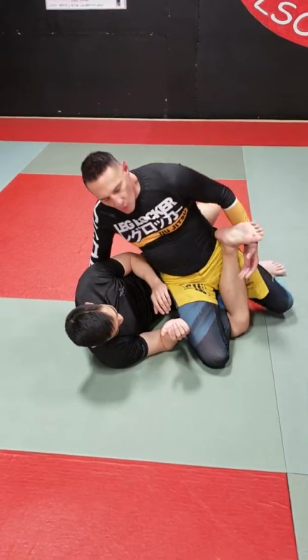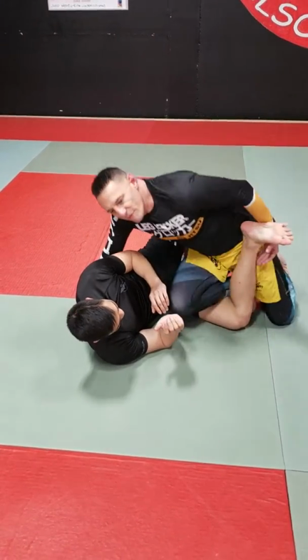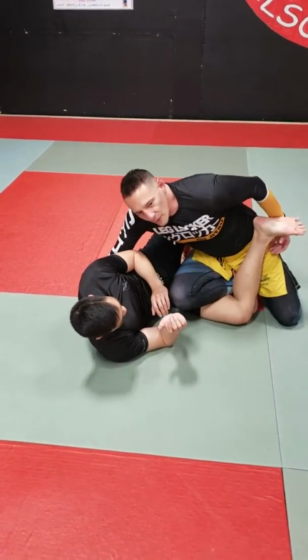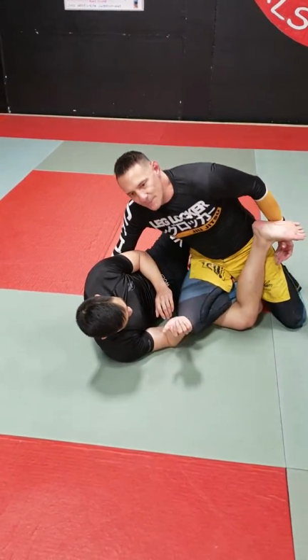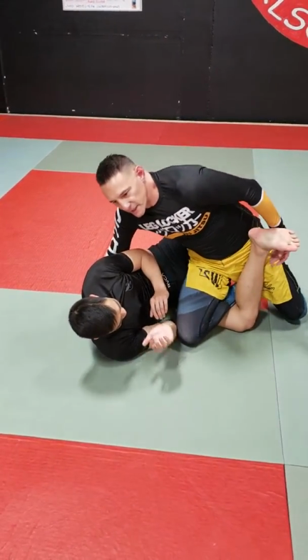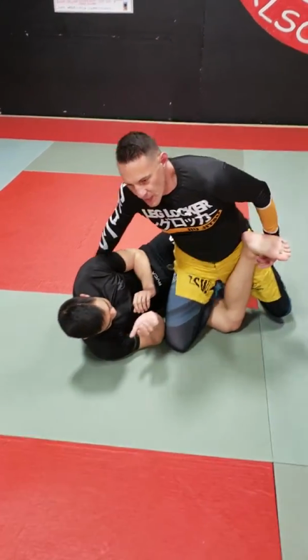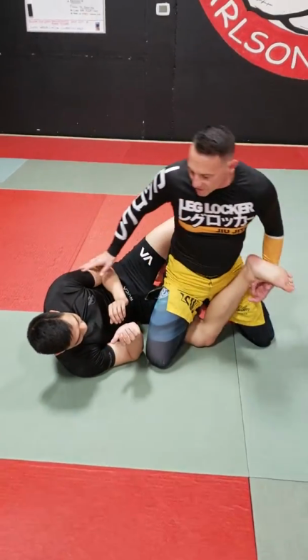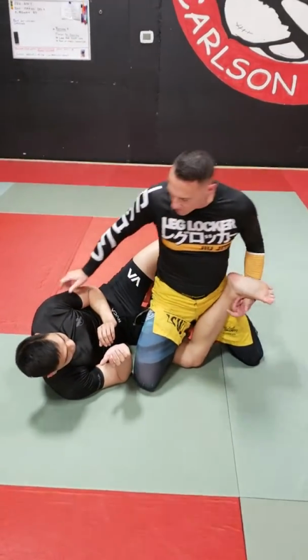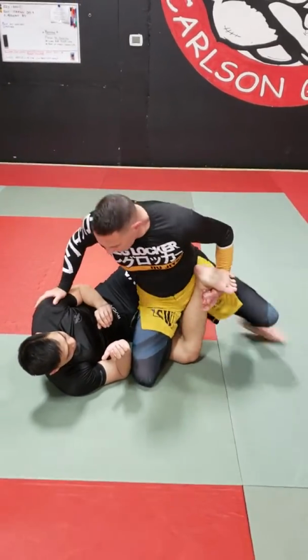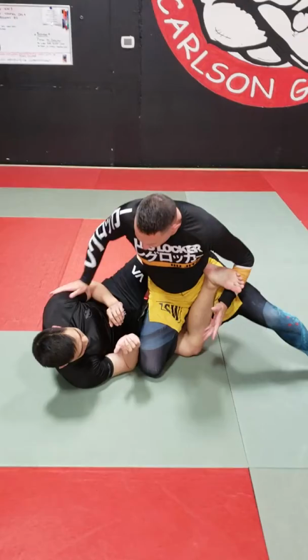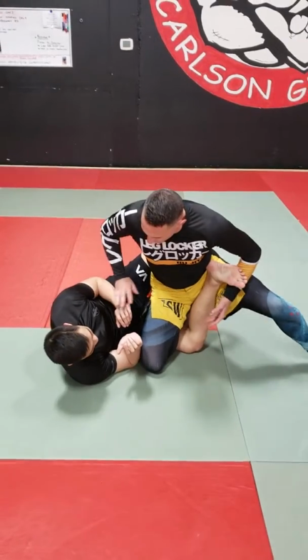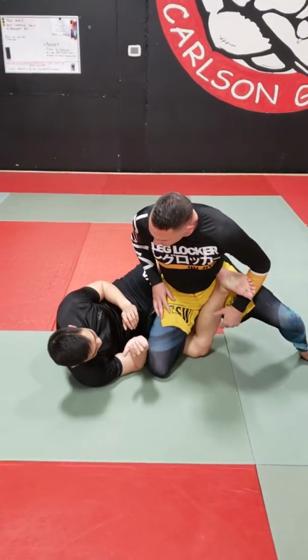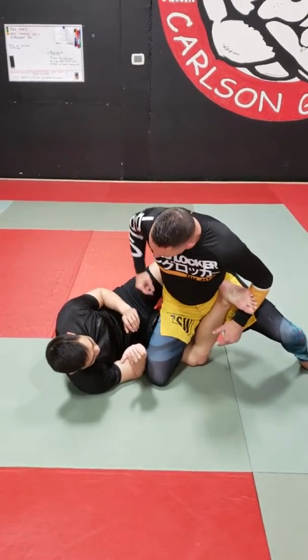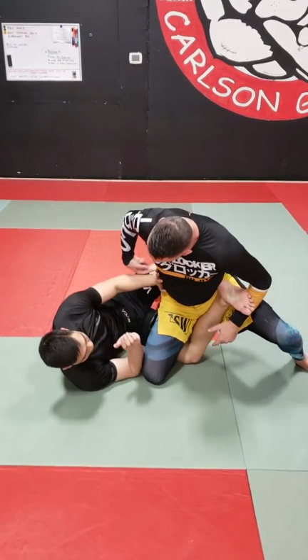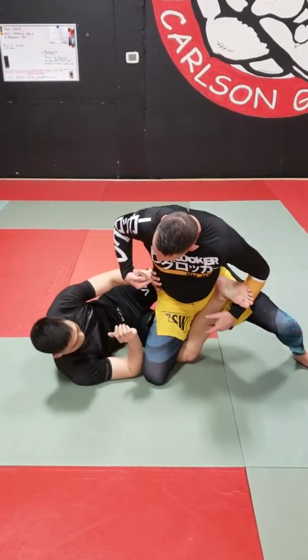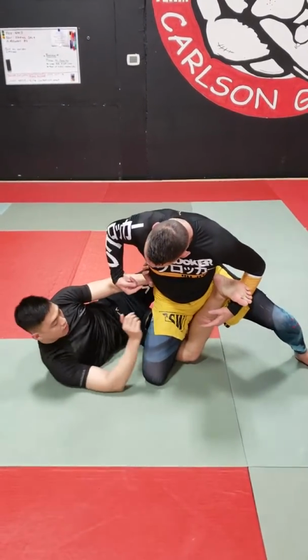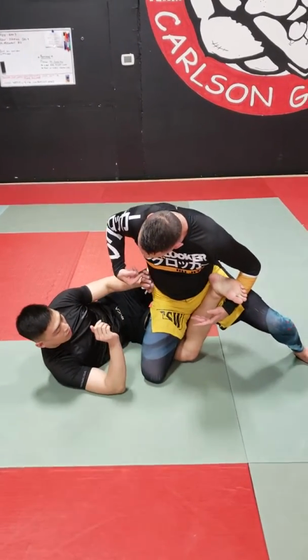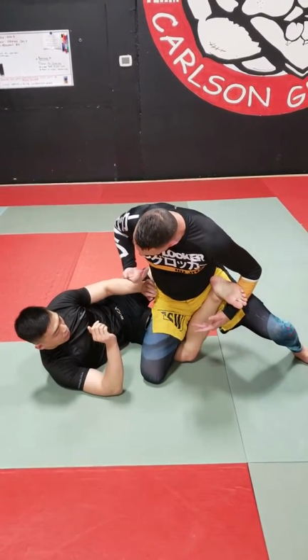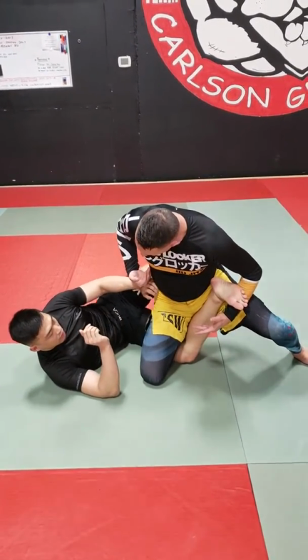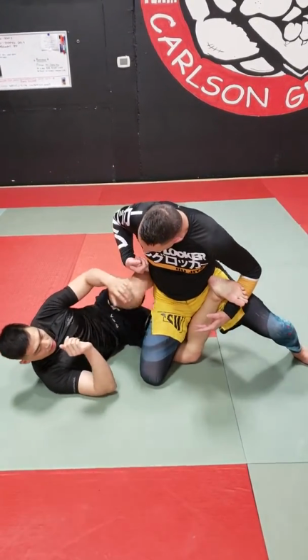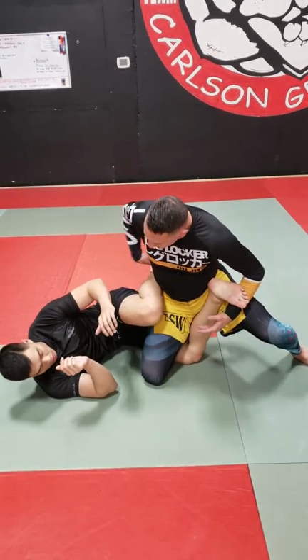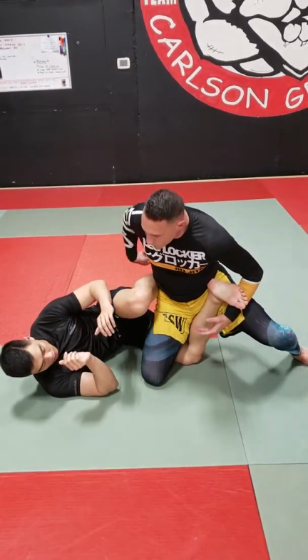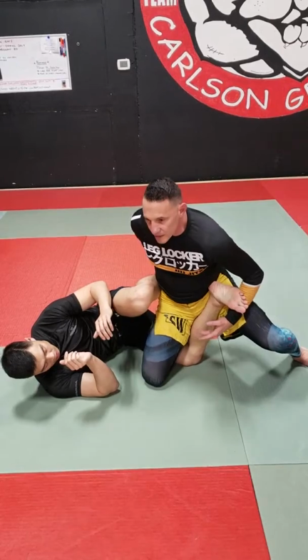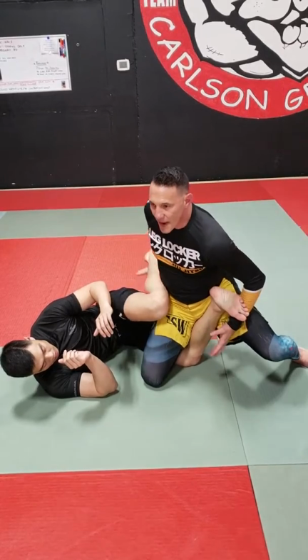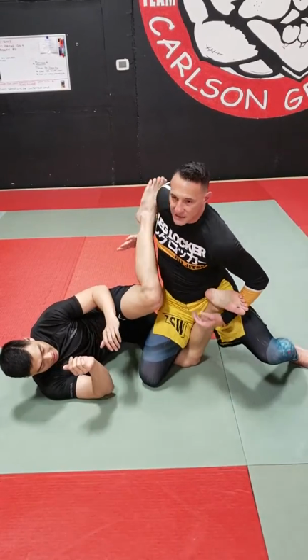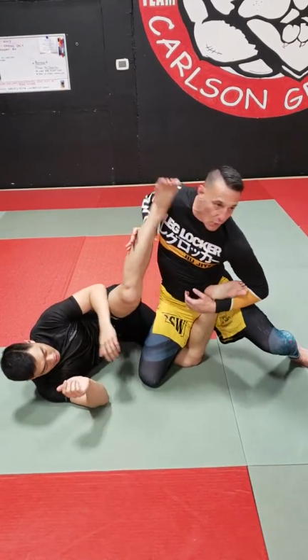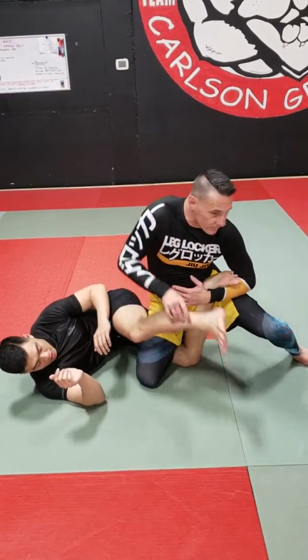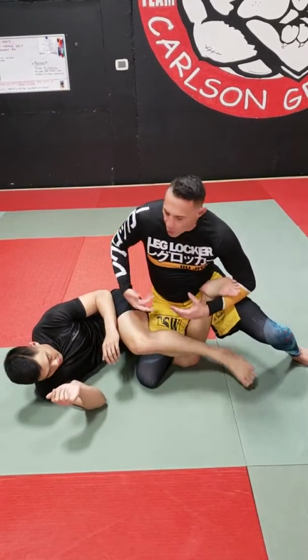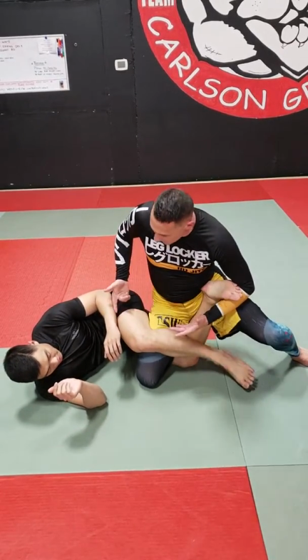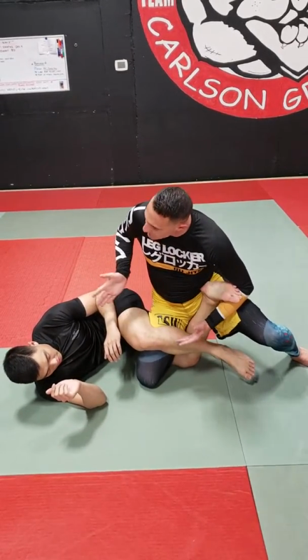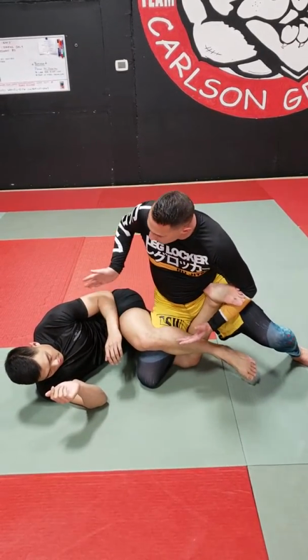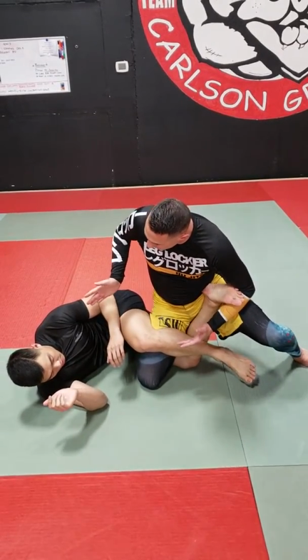What I found is that as soon as I'm going for this, they're pushing me away and they're knee shielding me. So what I'm doing is just passing this over, or if it comes over sometimes they go to the belly.